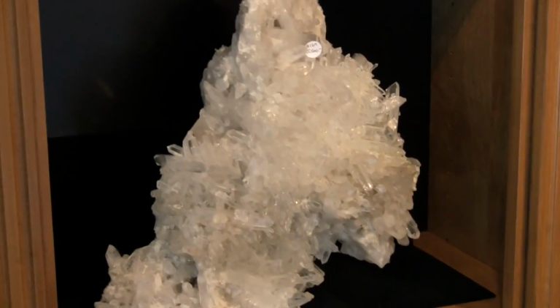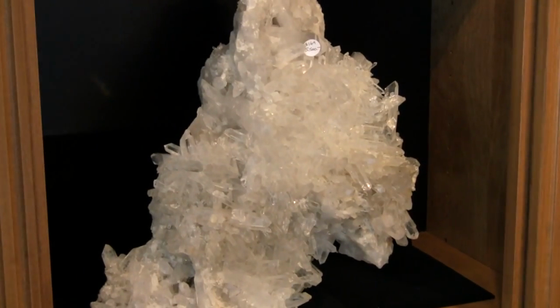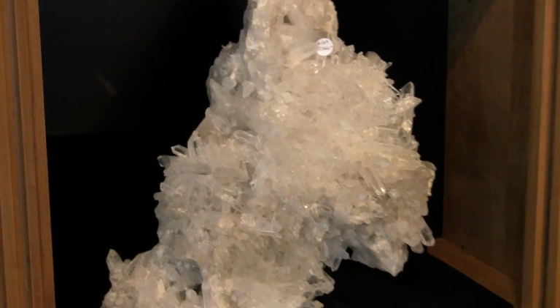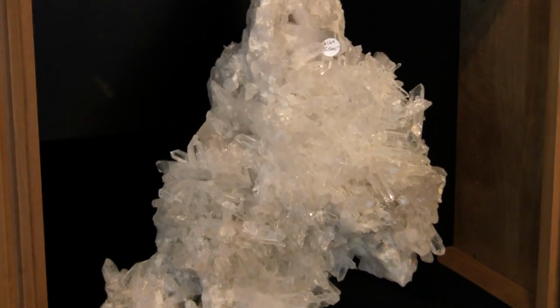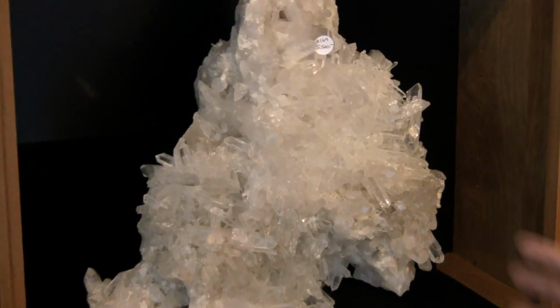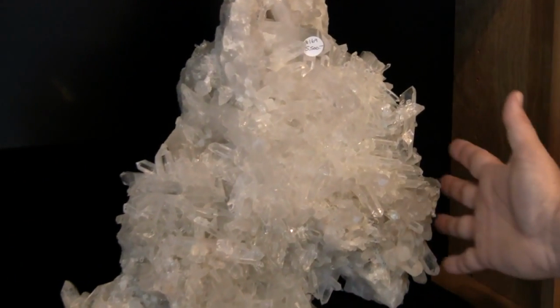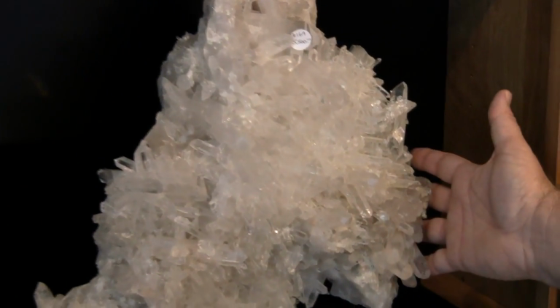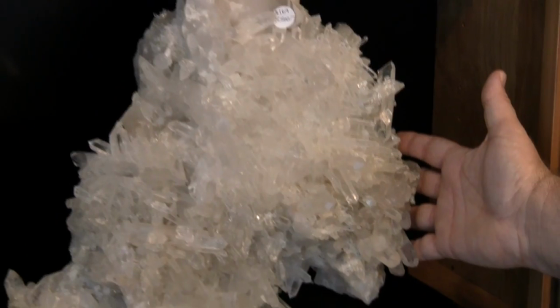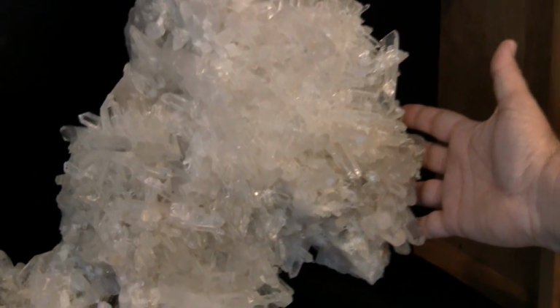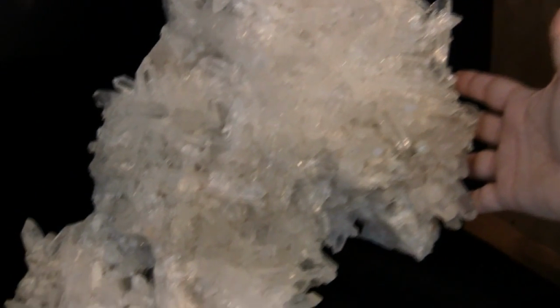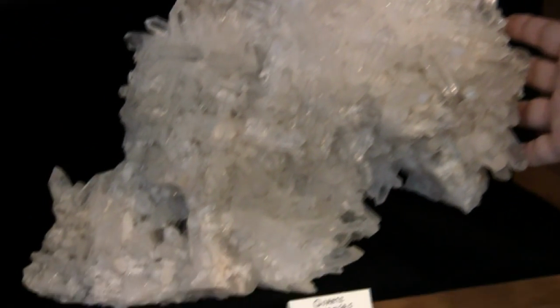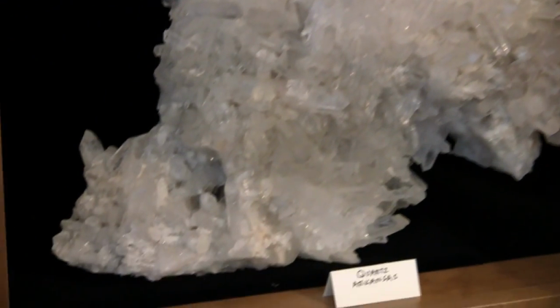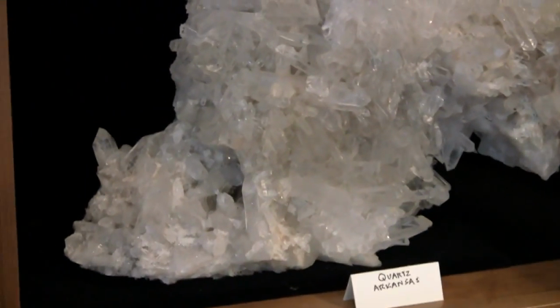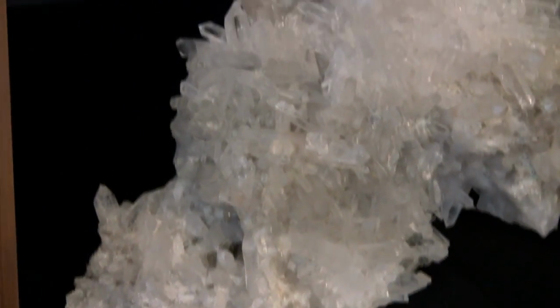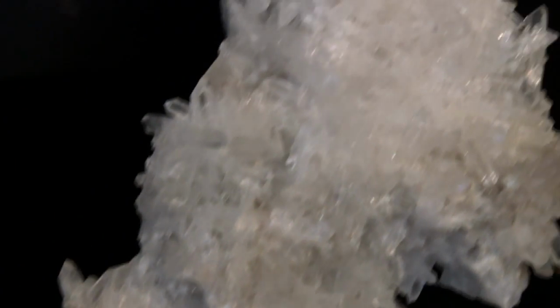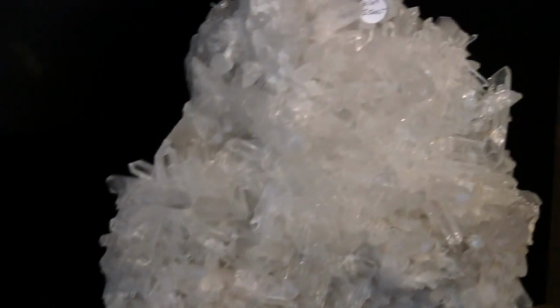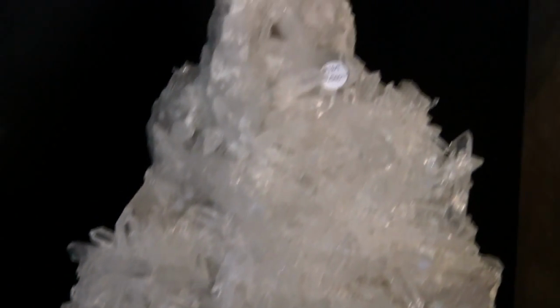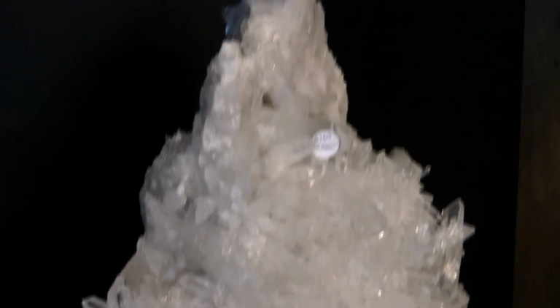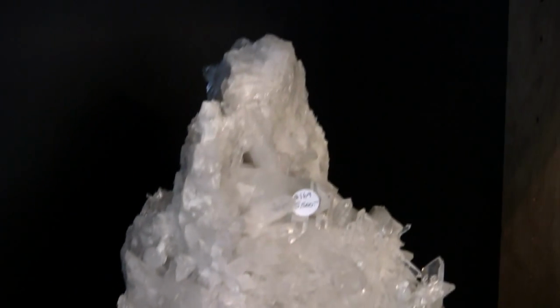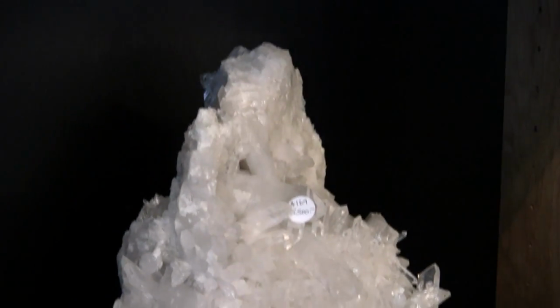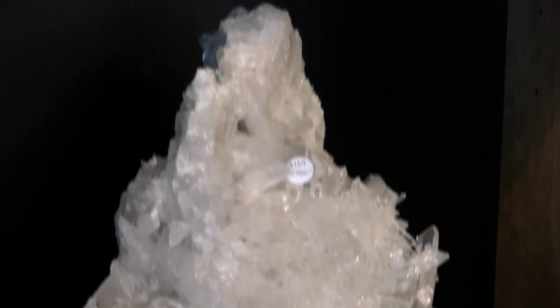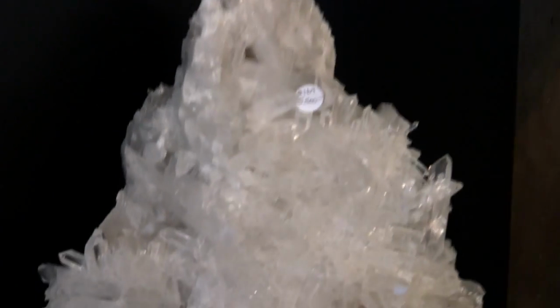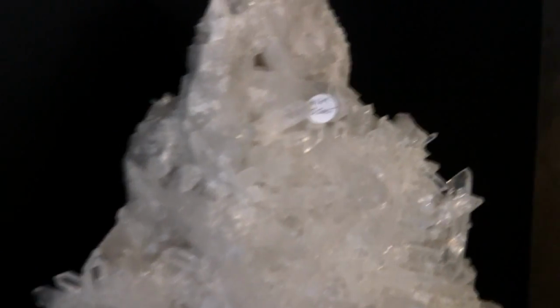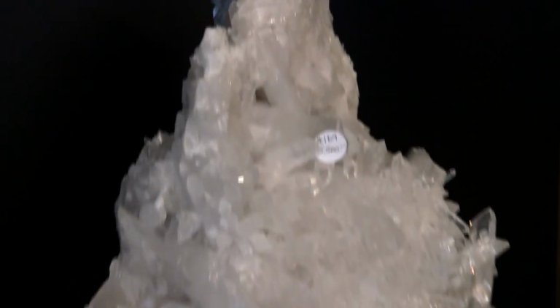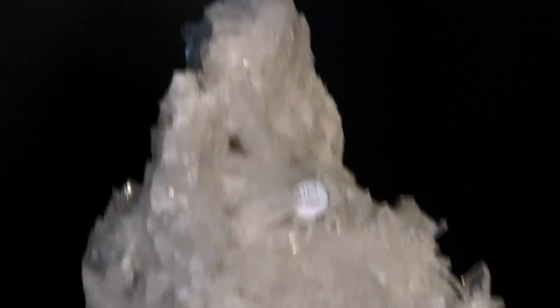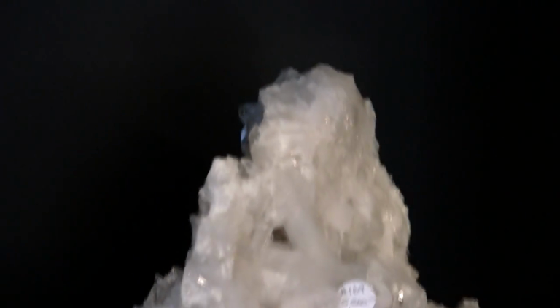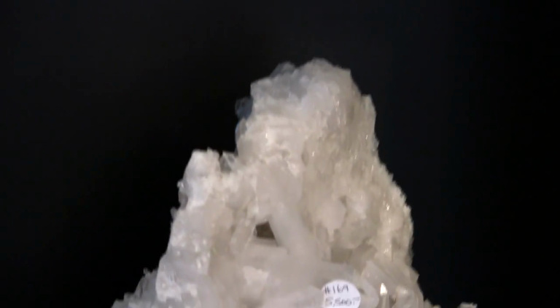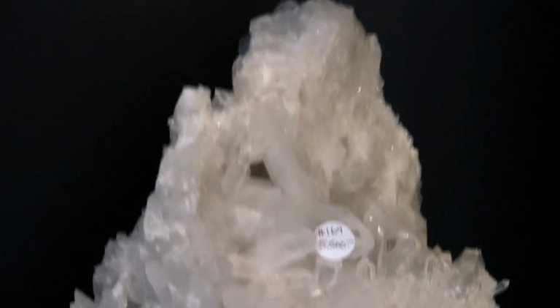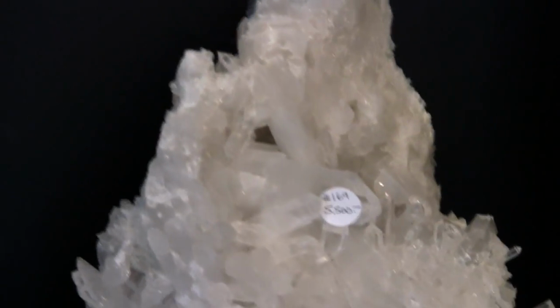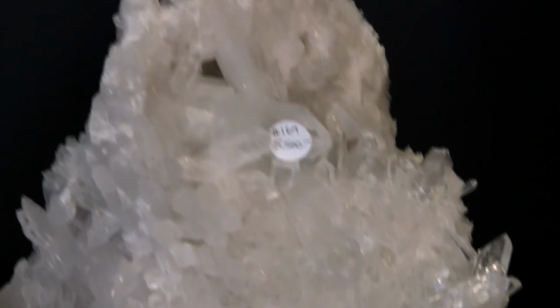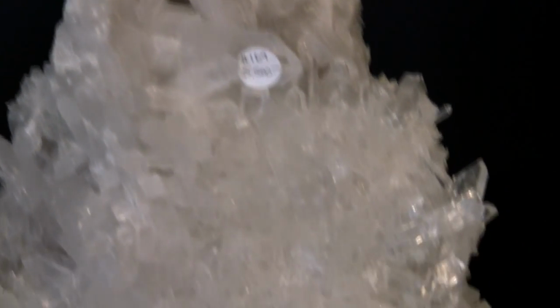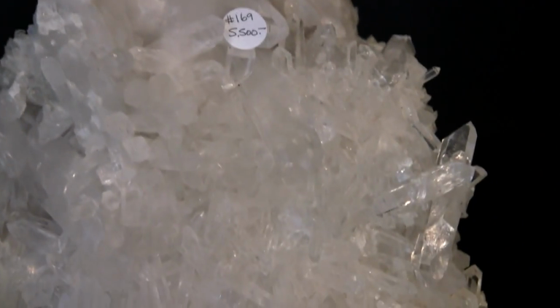Here is another unique piece that is an unusual shape, very artistic of Mother Nature.